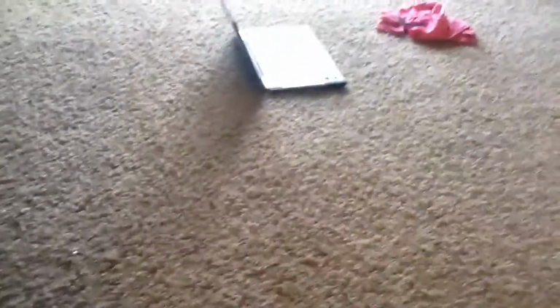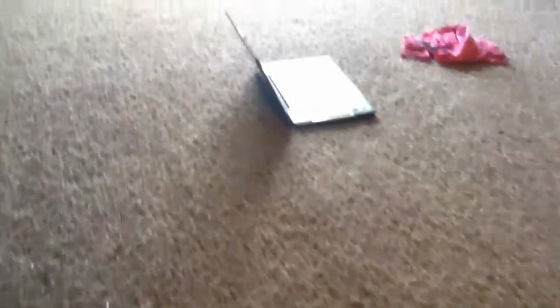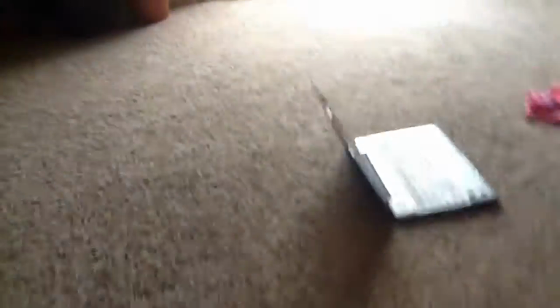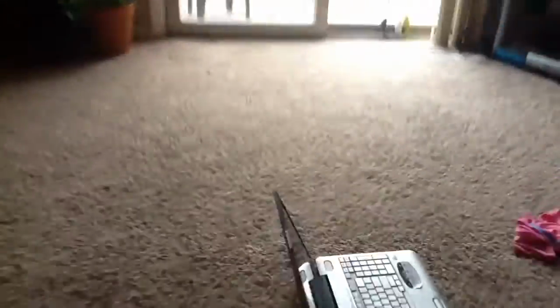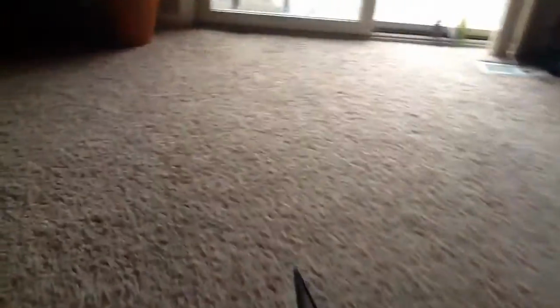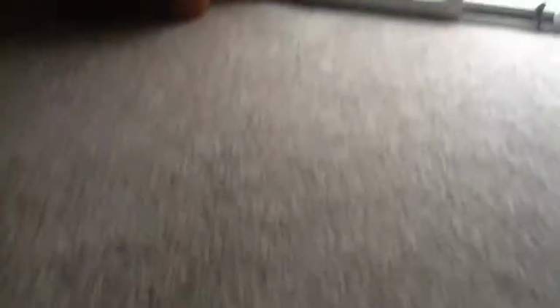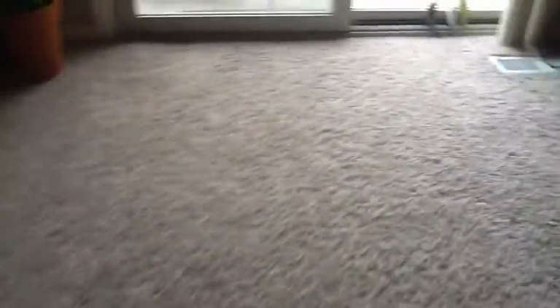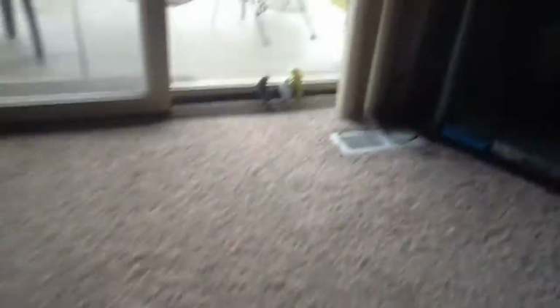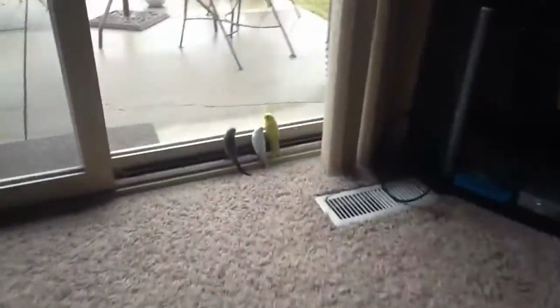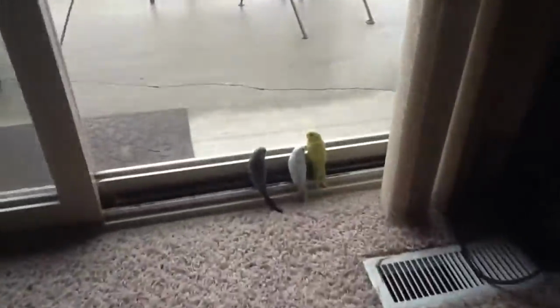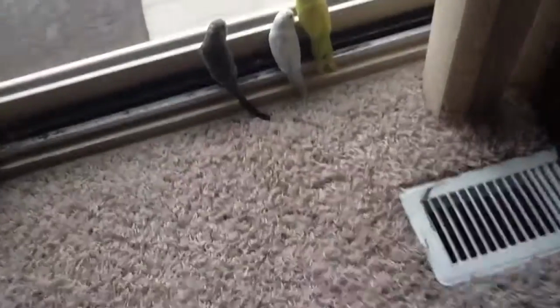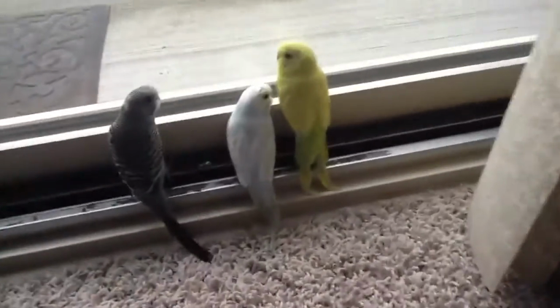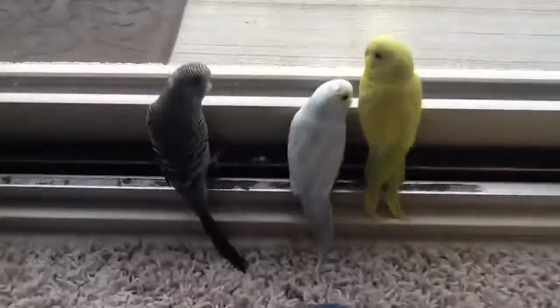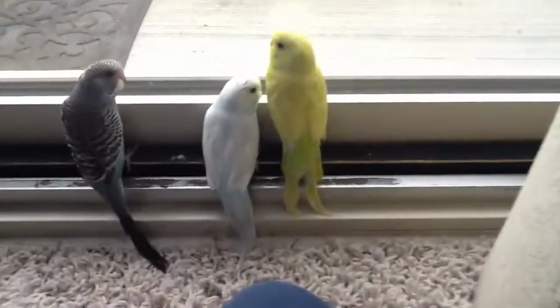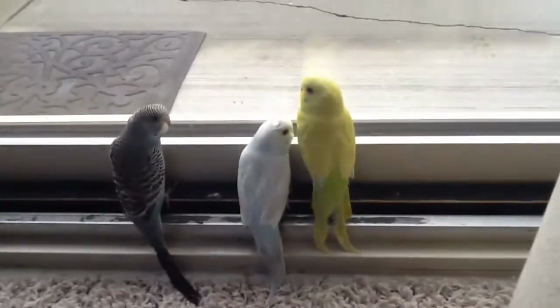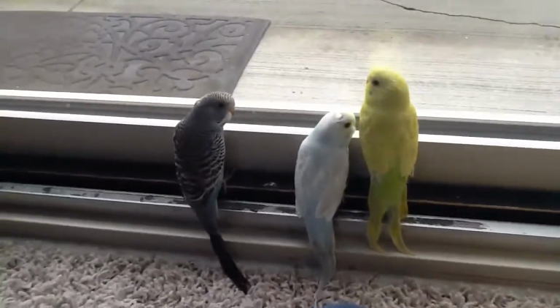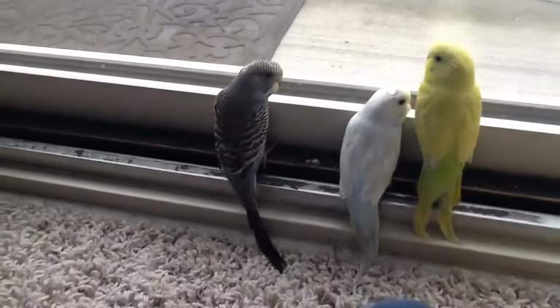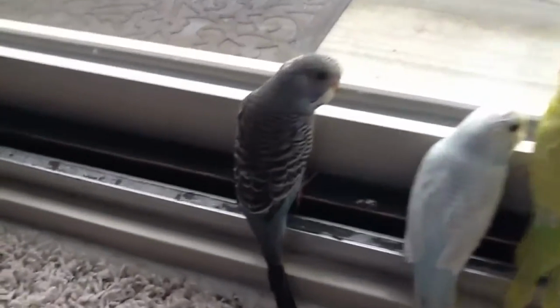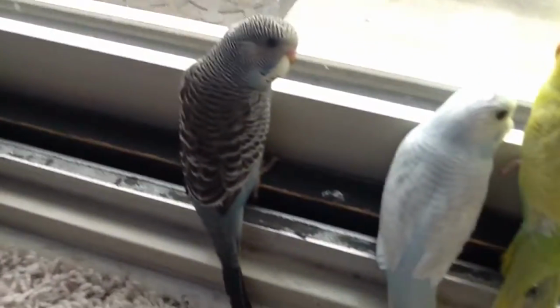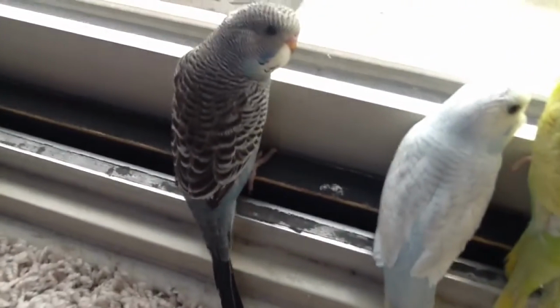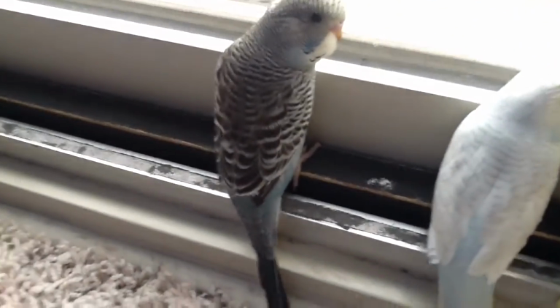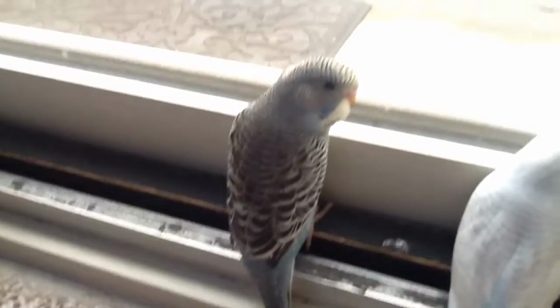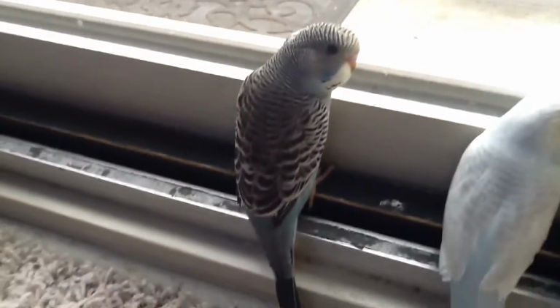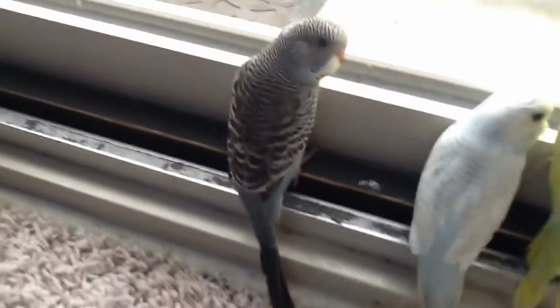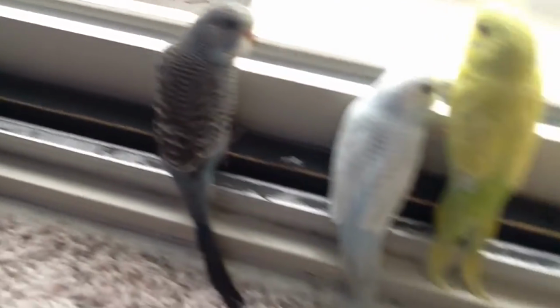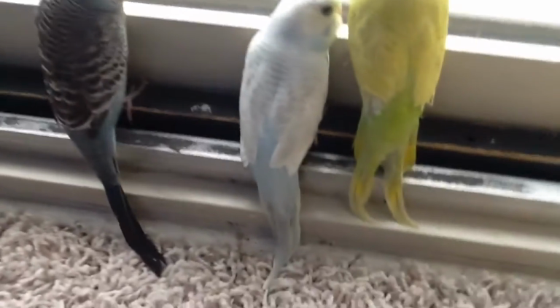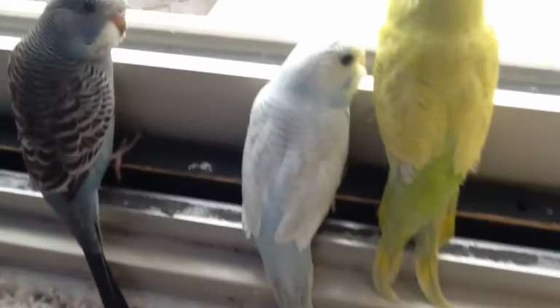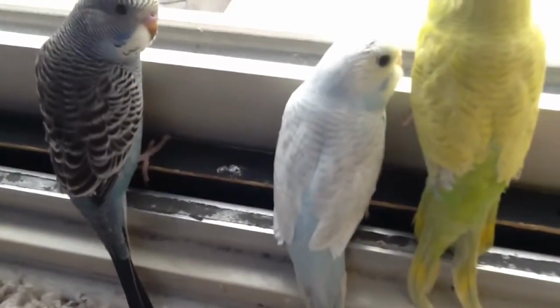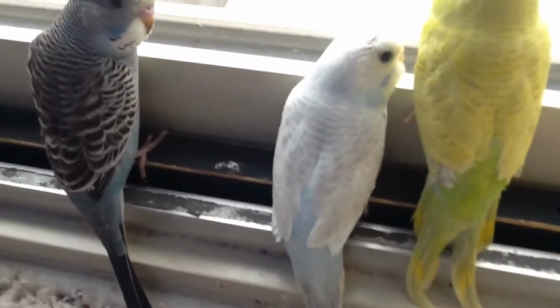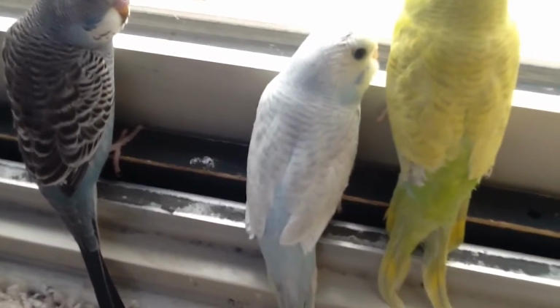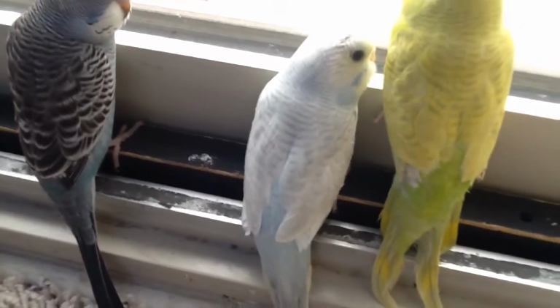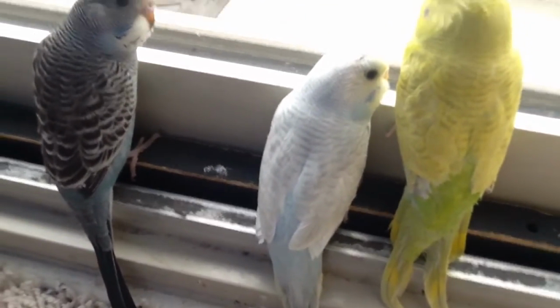Hey guys, these are my three new birds. You see that blue? He's like, he's a girl. And you see that white? He's just a new baby that came out today.